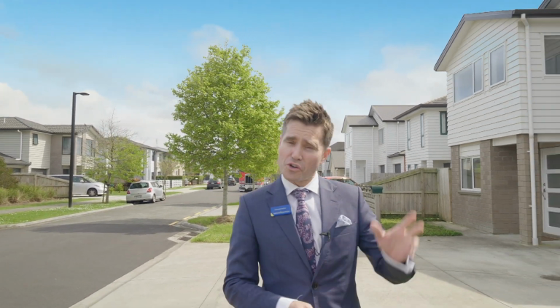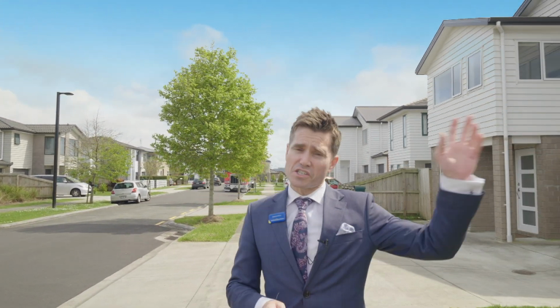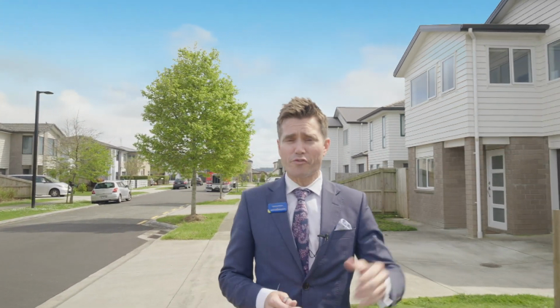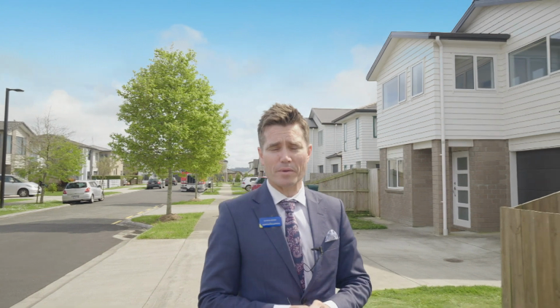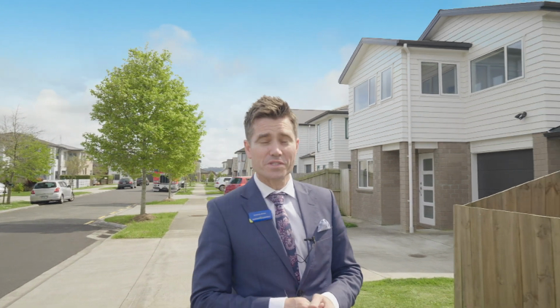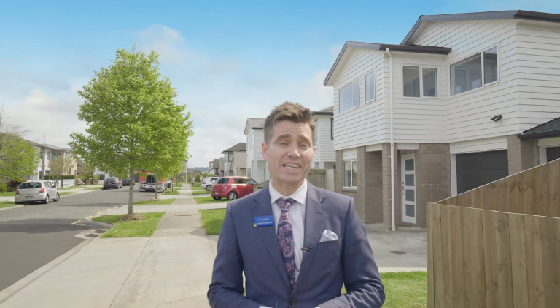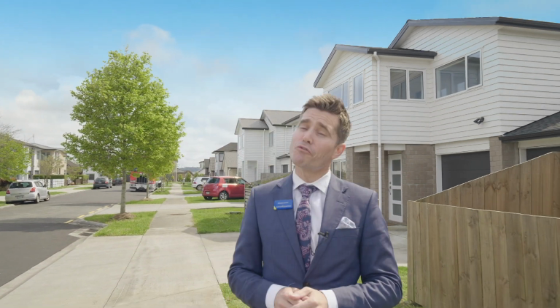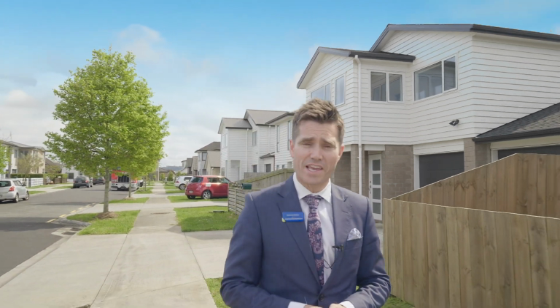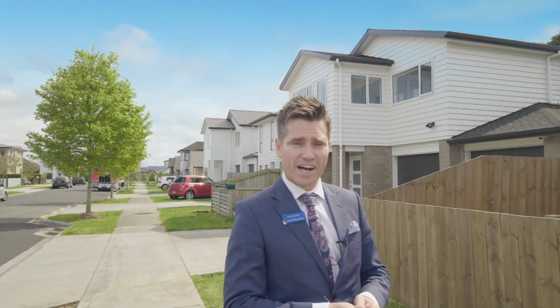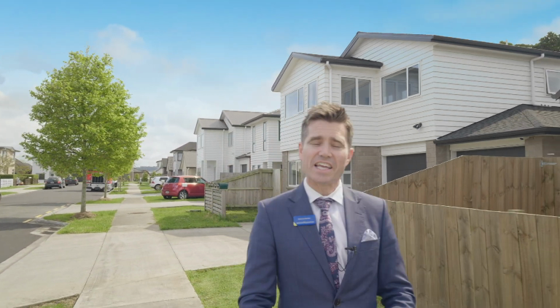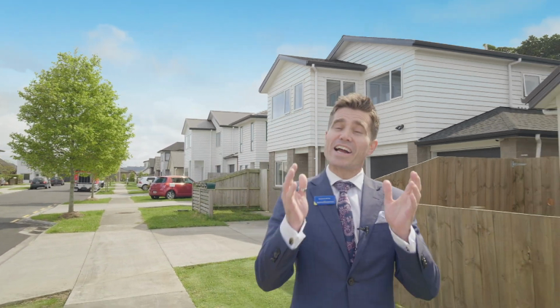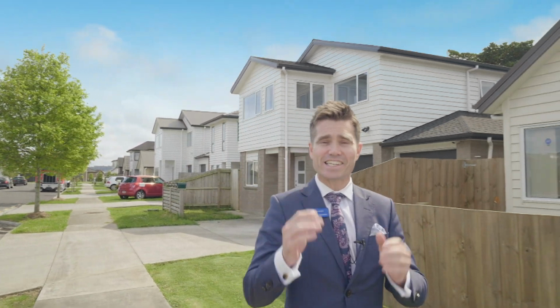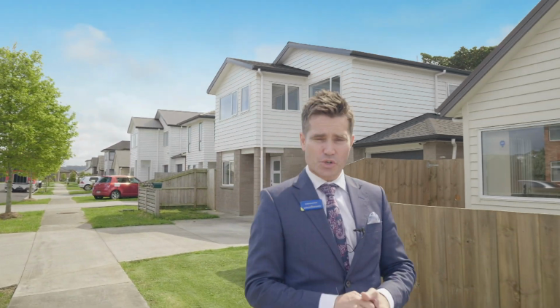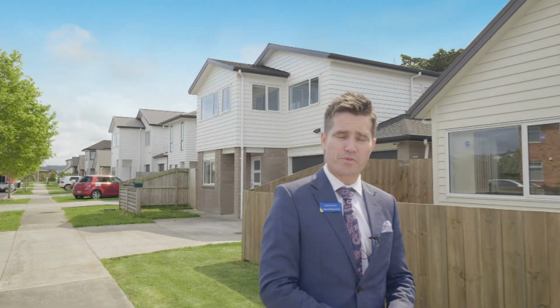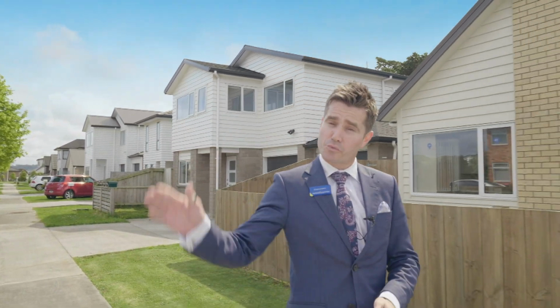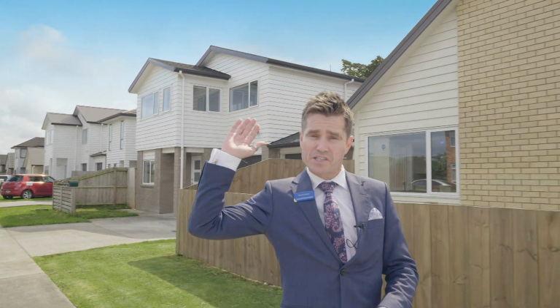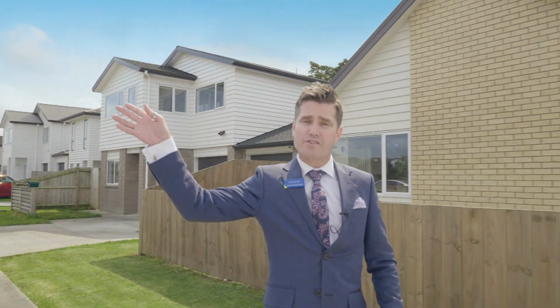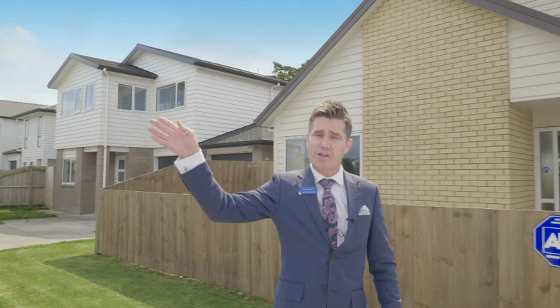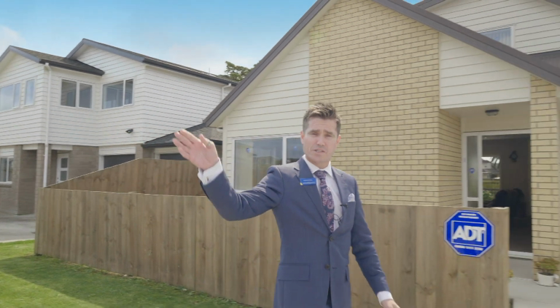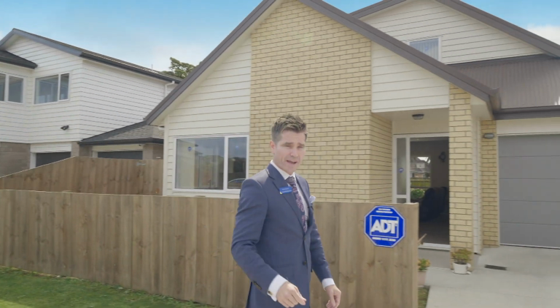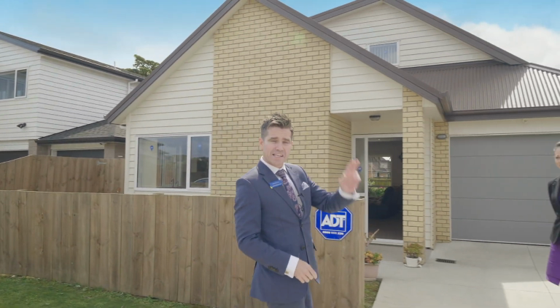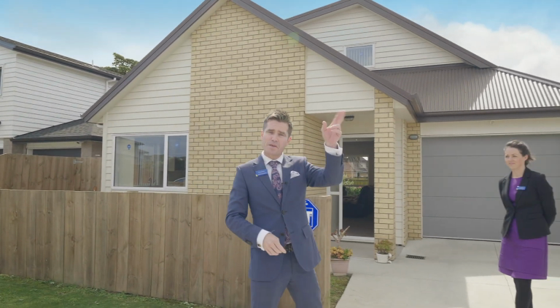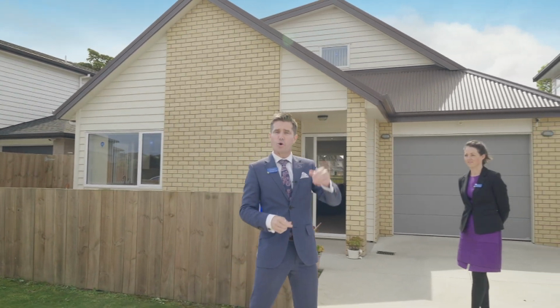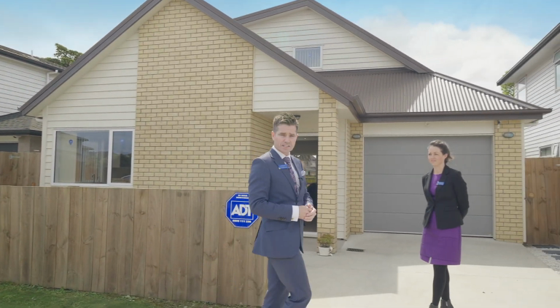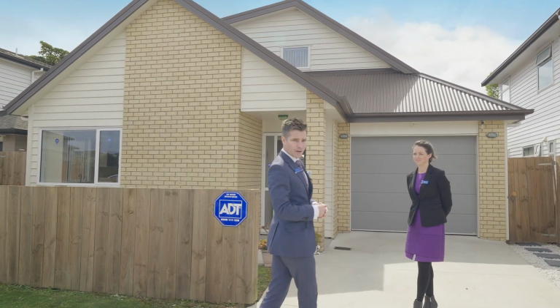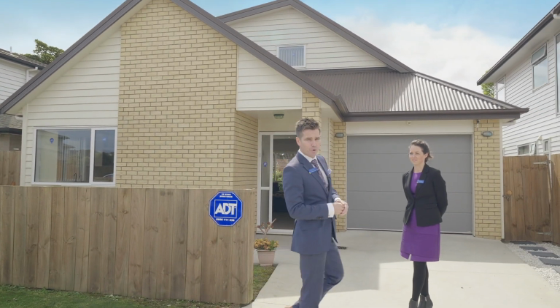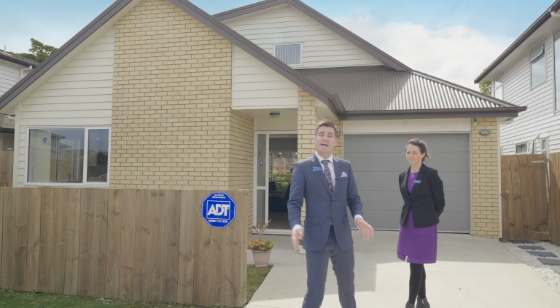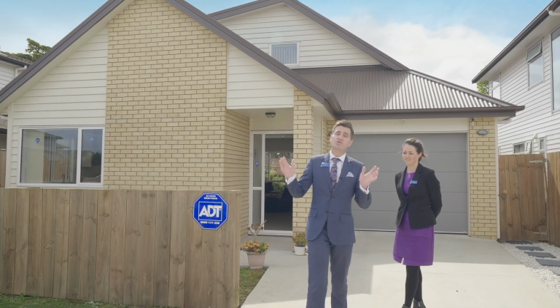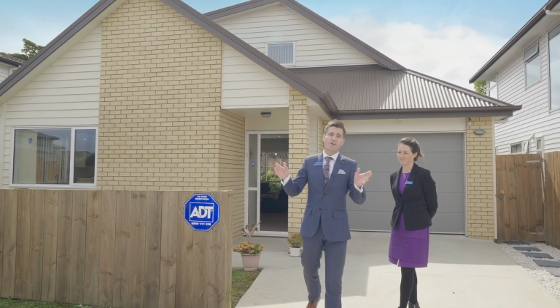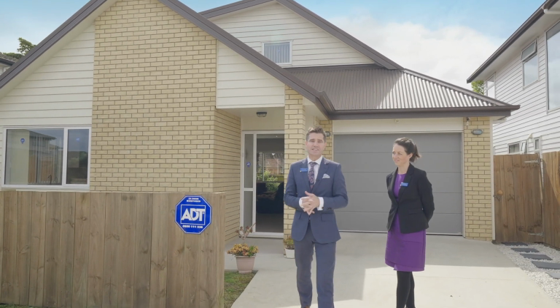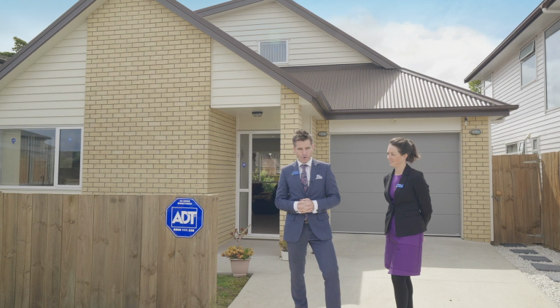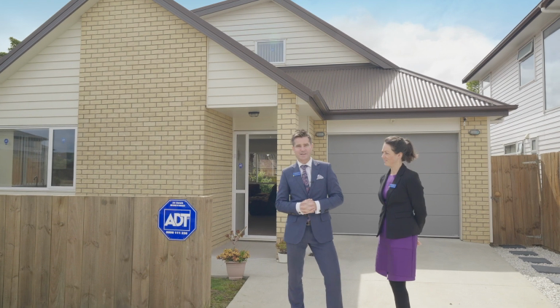Not only is this wonderful family home standing less than four years young, it is ideally situated with only three minutes' drive to the south-western motorway, ten minutes to Auckland International Airport, and under 25 minutes to Auckland CBD.